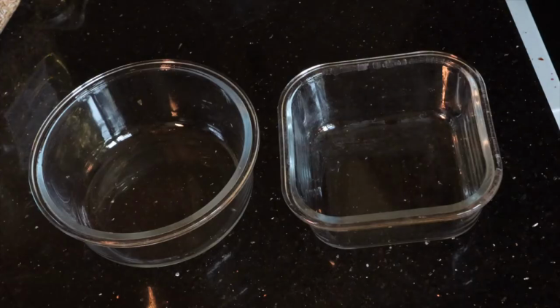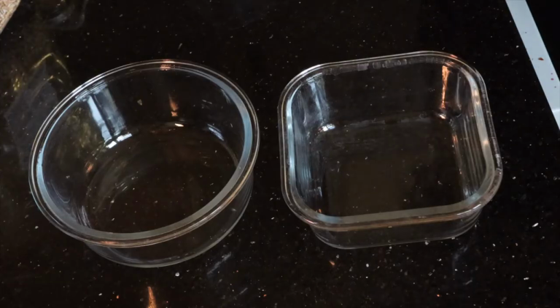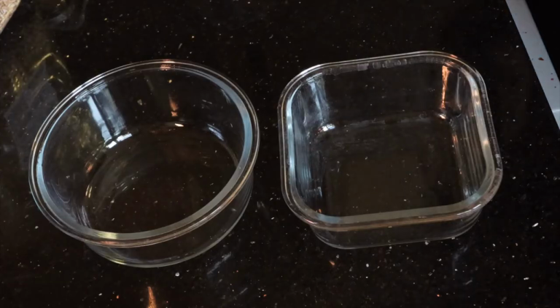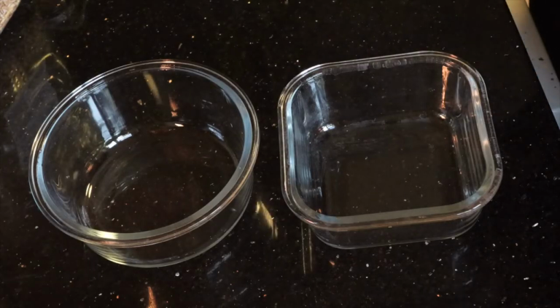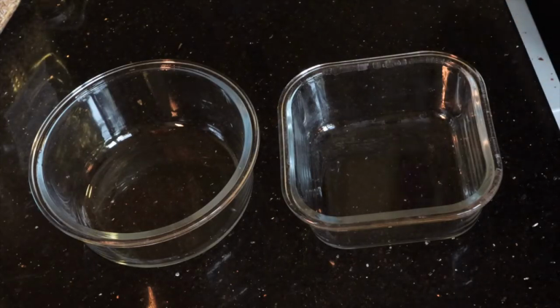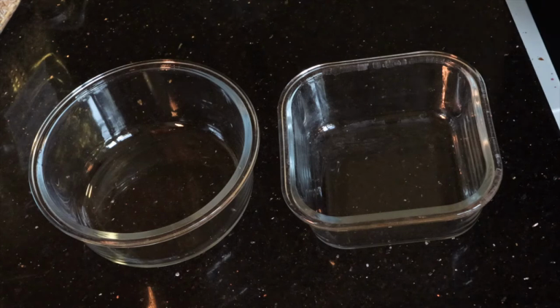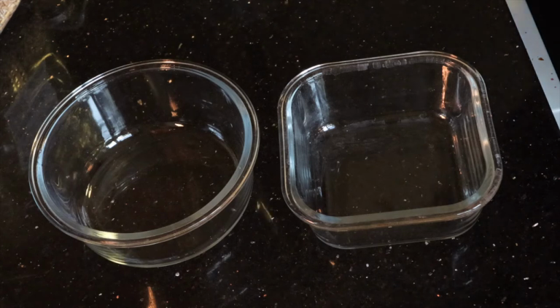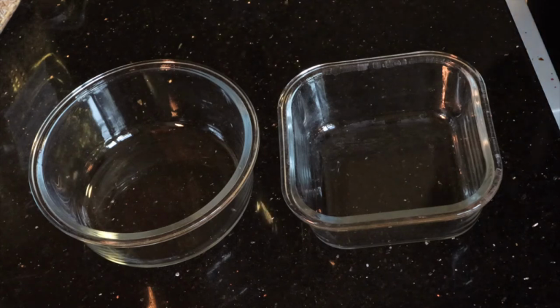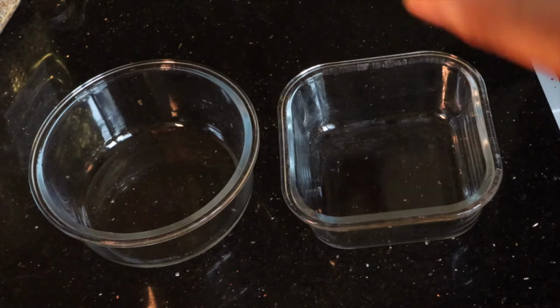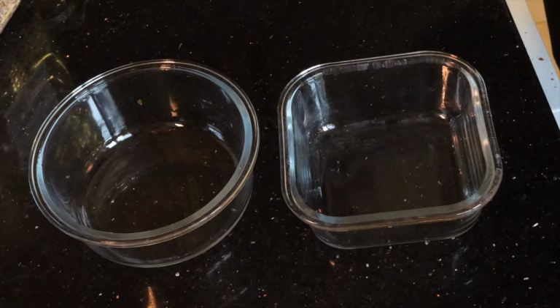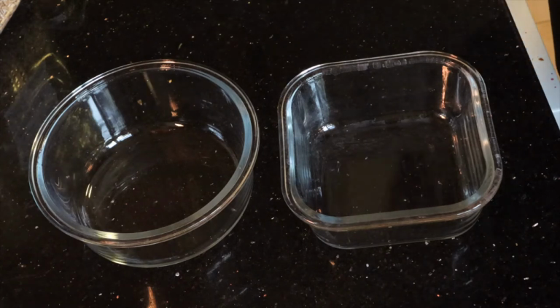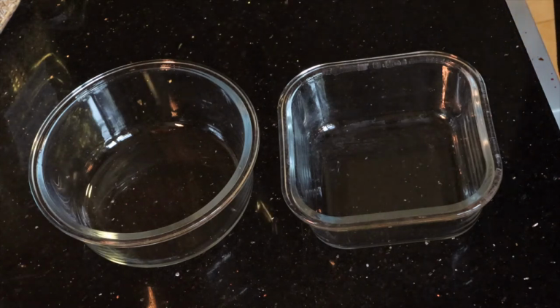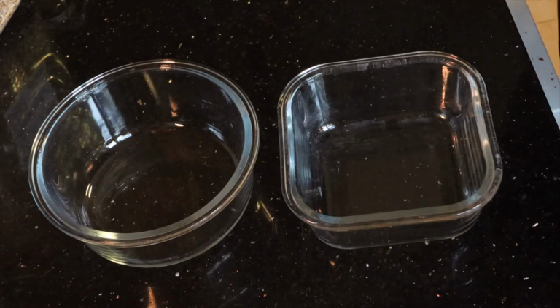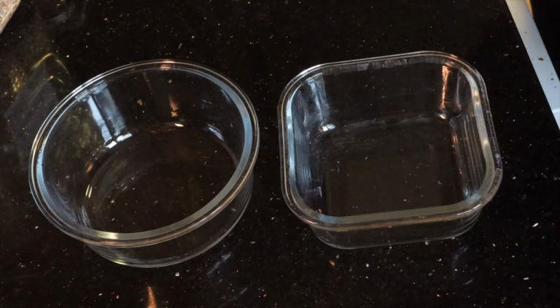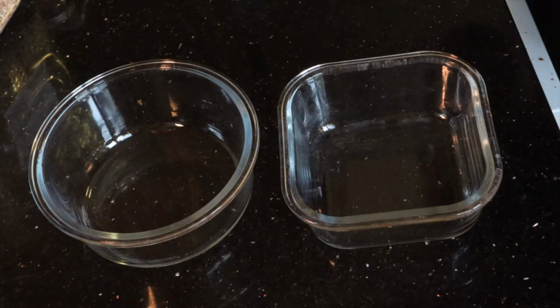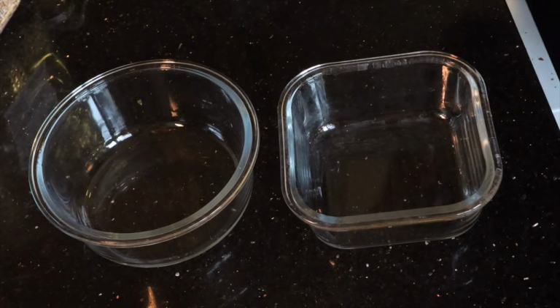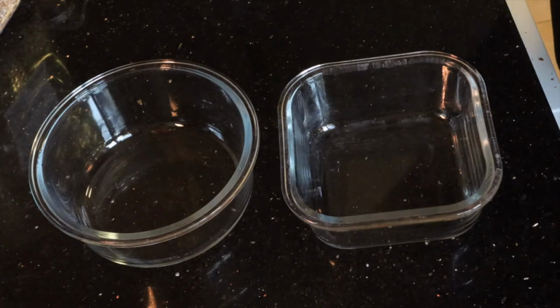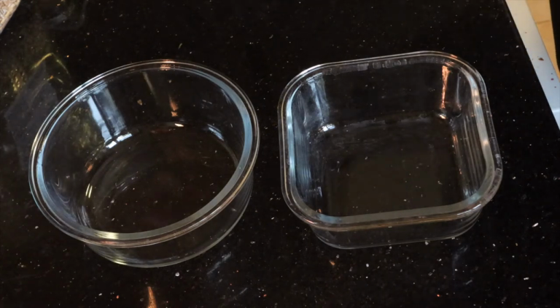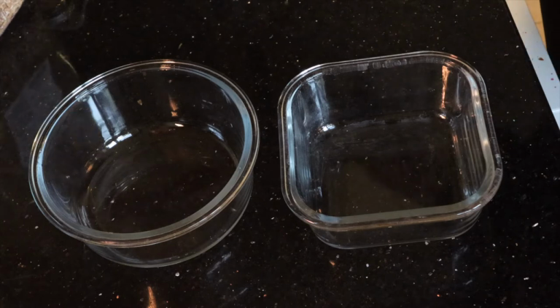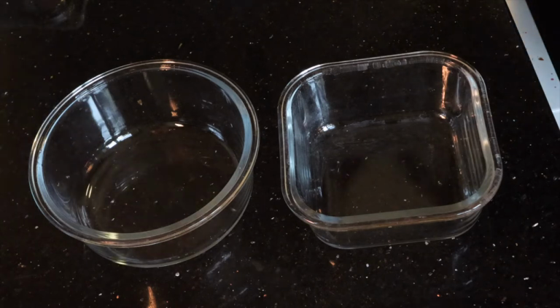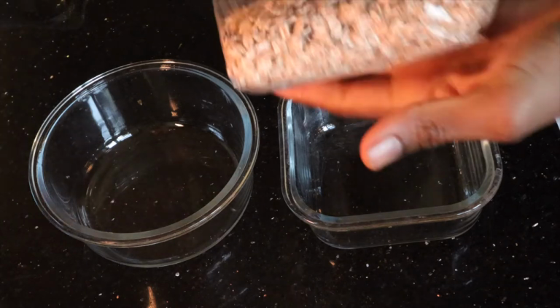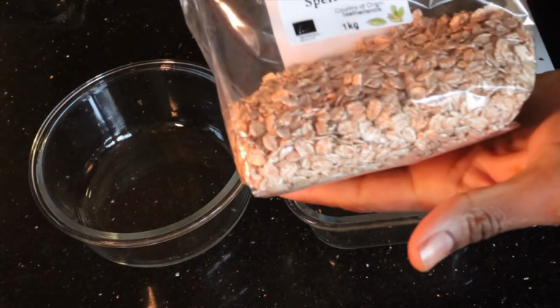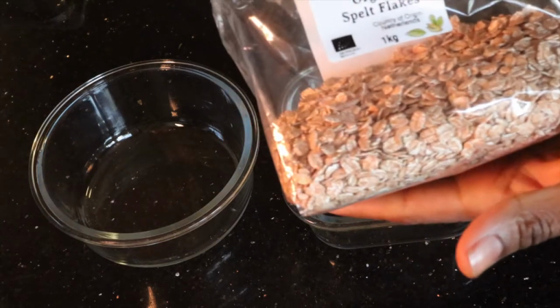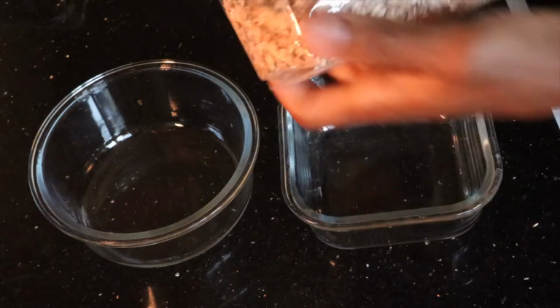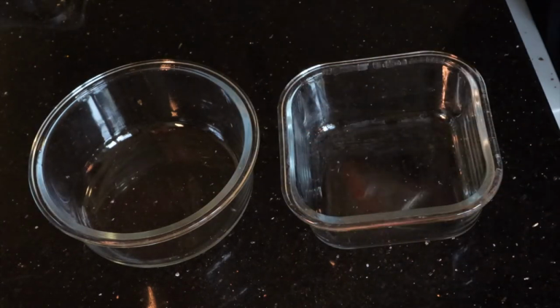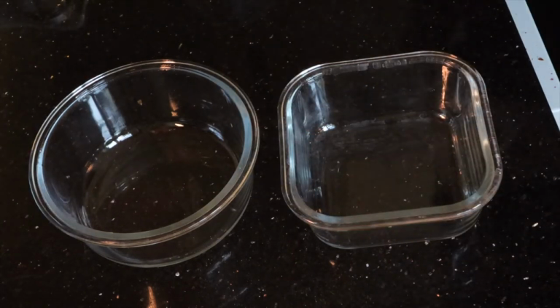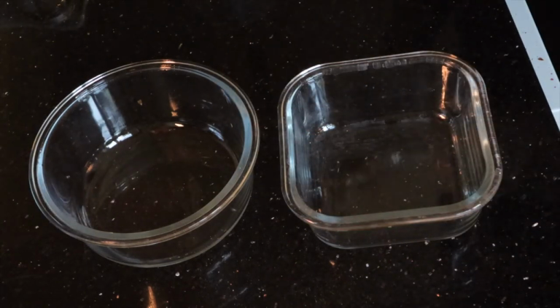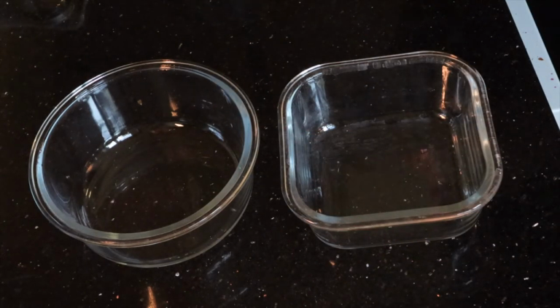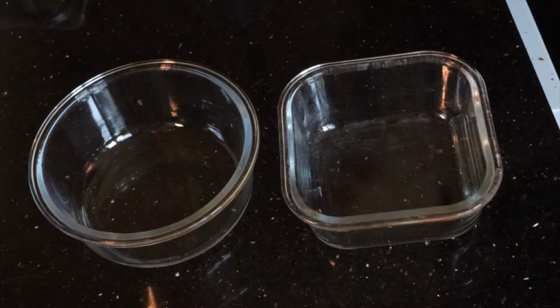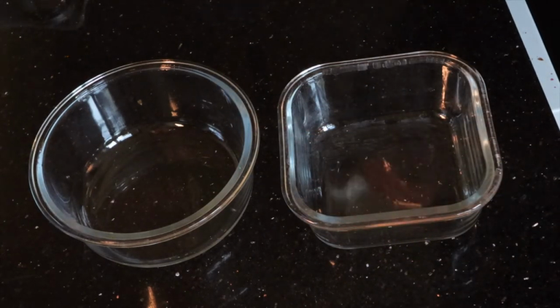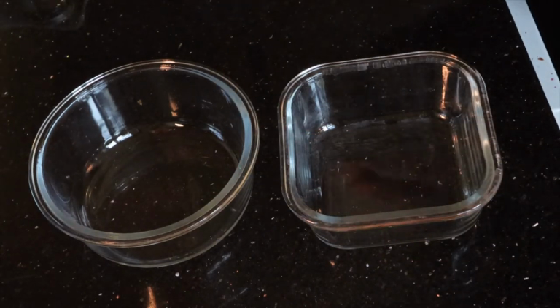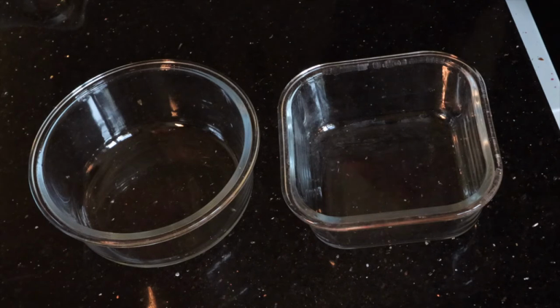Today I'm going to be making my version of overnight oats, but this time I'm not going to be using oats — I'm going to be using spelt flakes. Let's get into it.